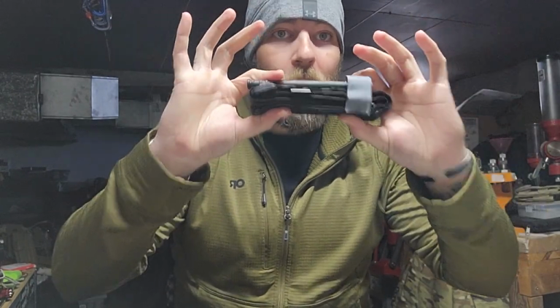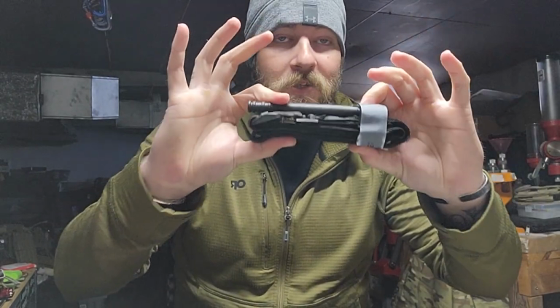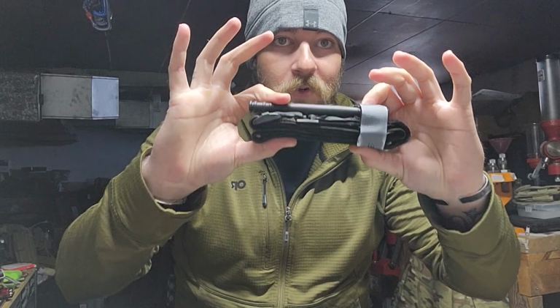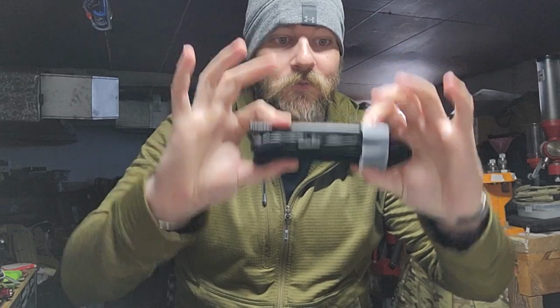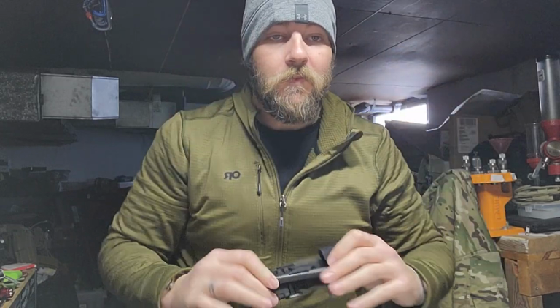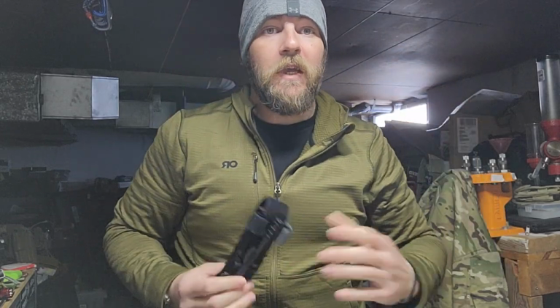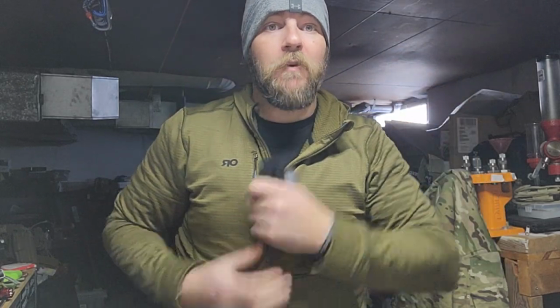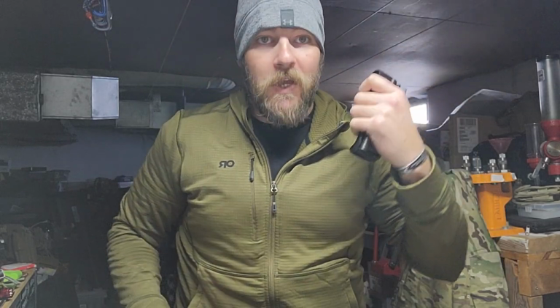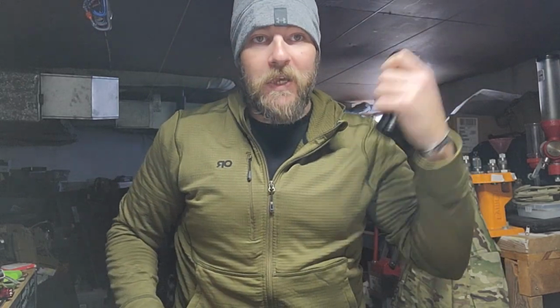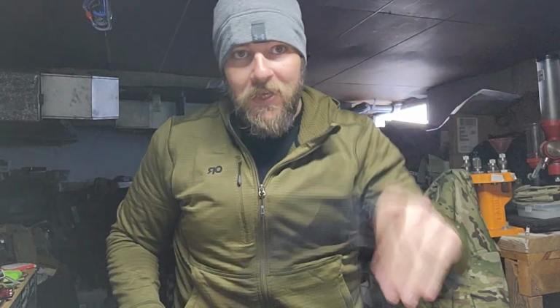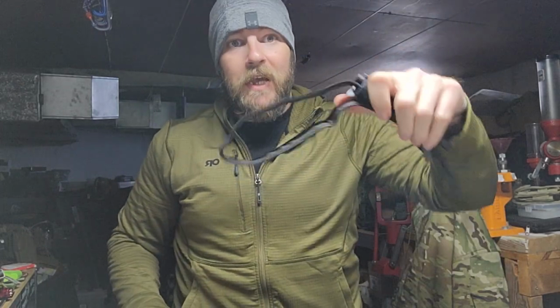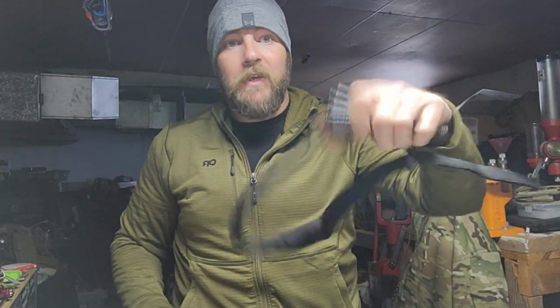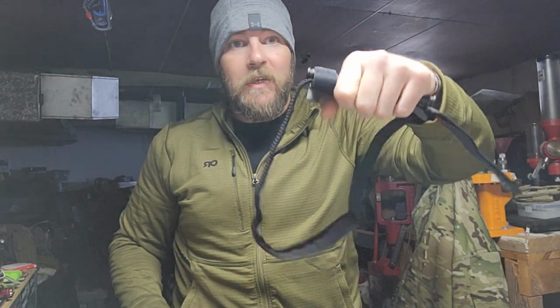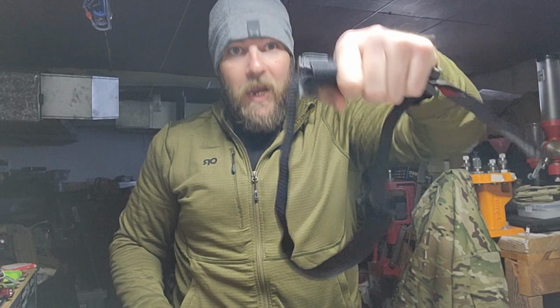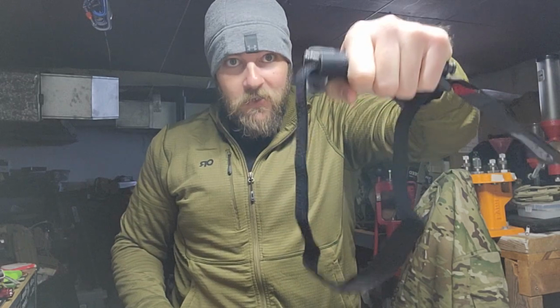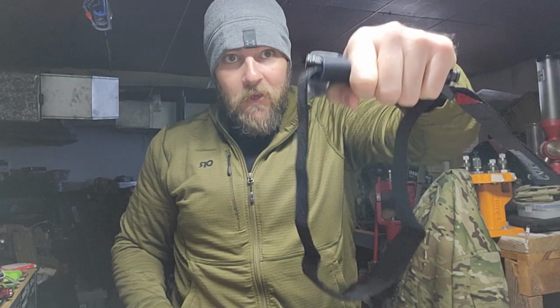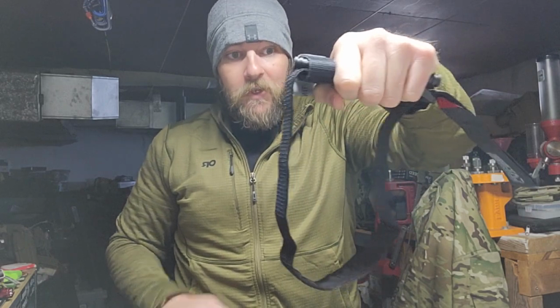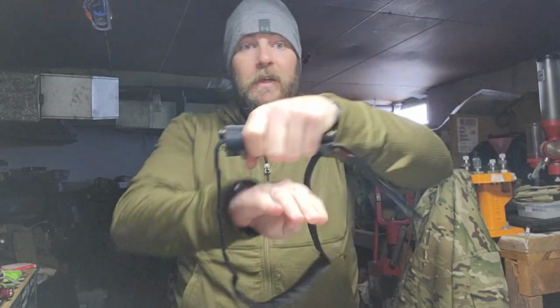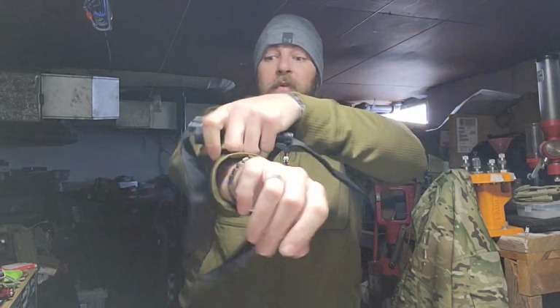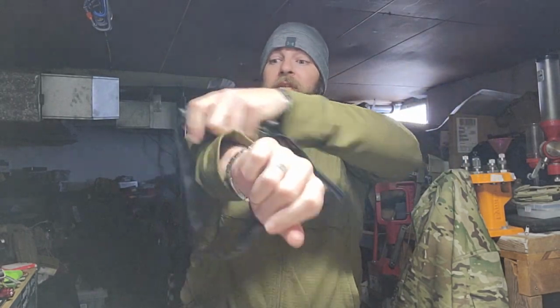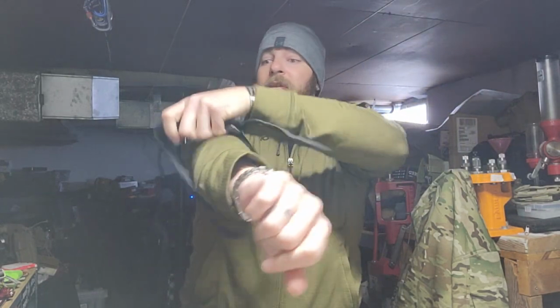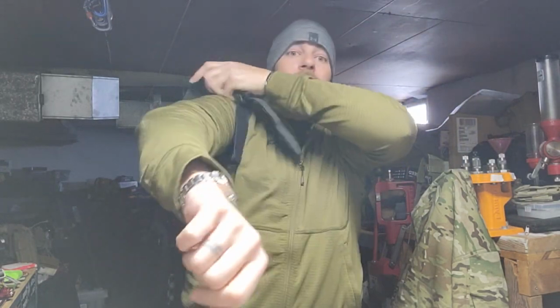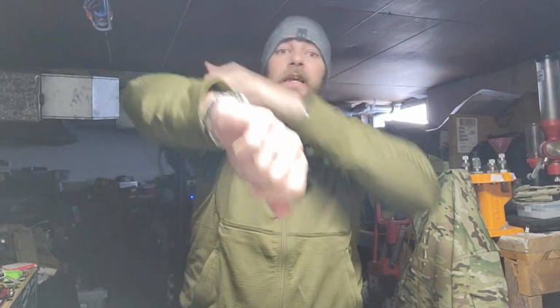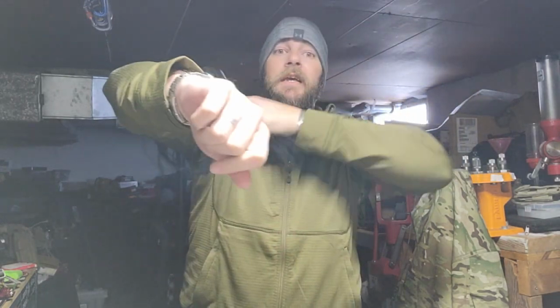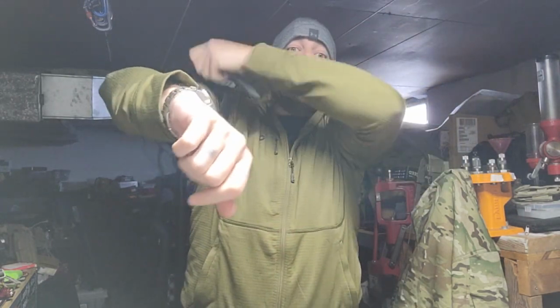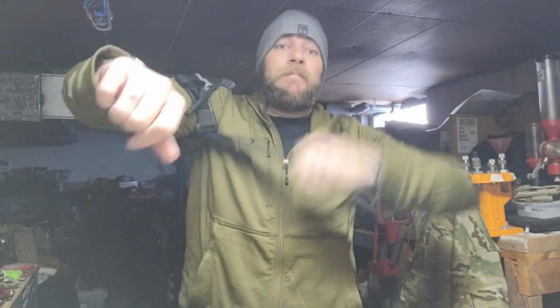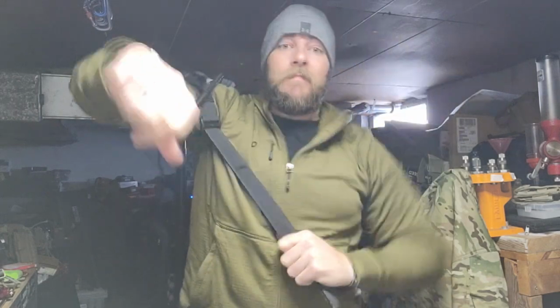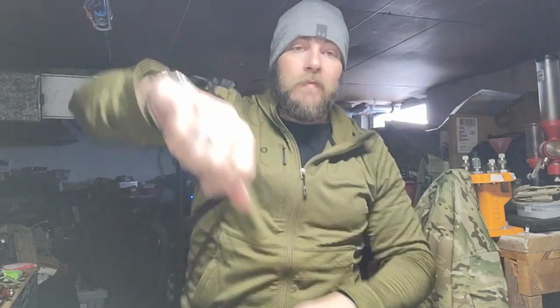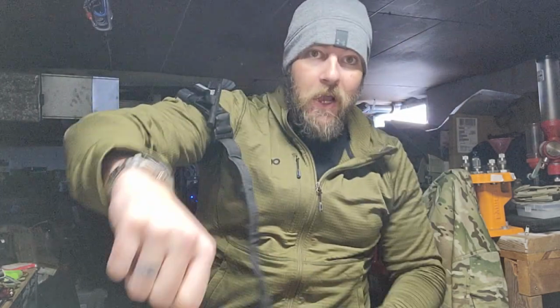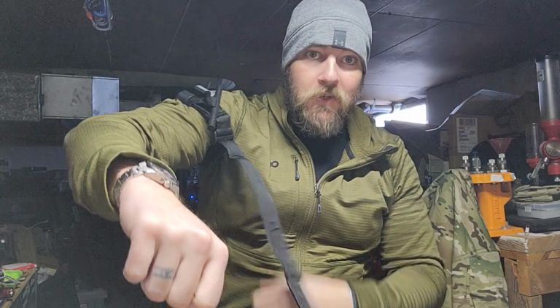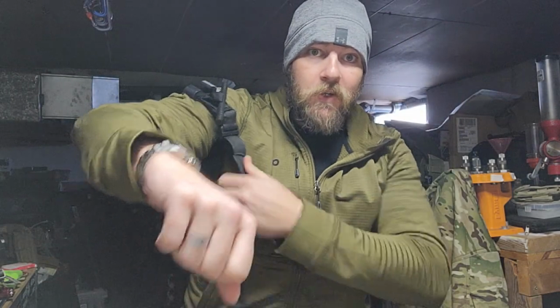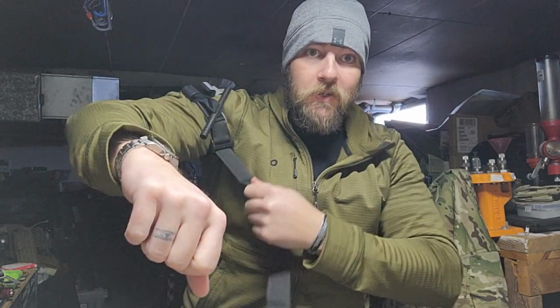Why is this important? If I rip this out of my kit I can do this — and this is what I'm left holding. I put it over my body, grab it, and now I can start working the tourniquet immediately.